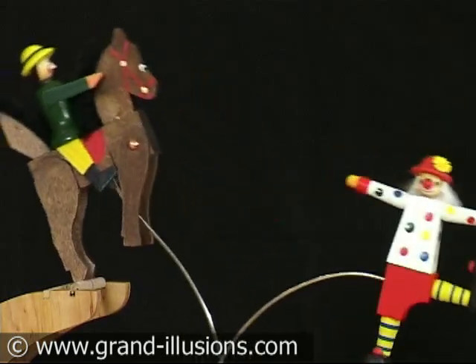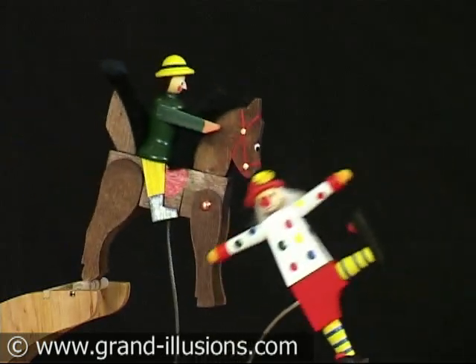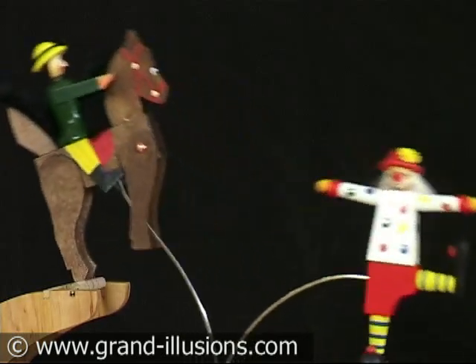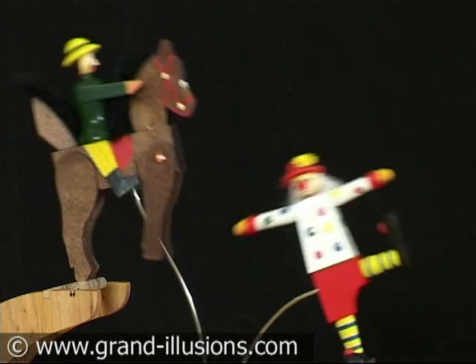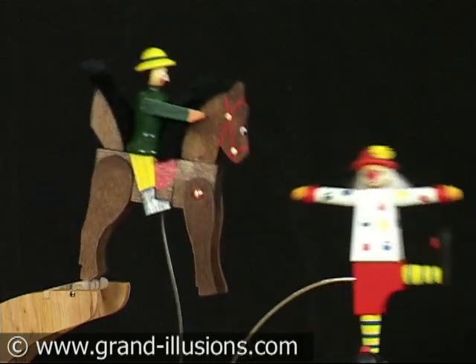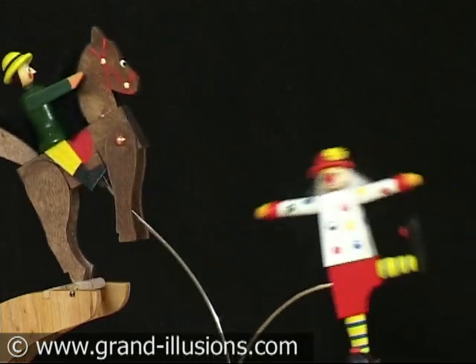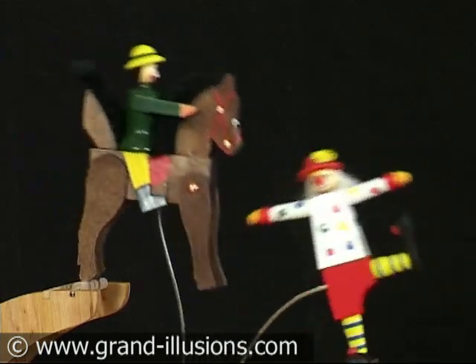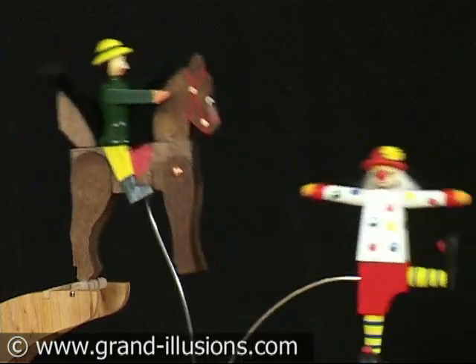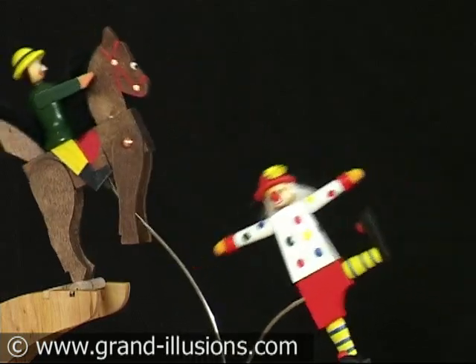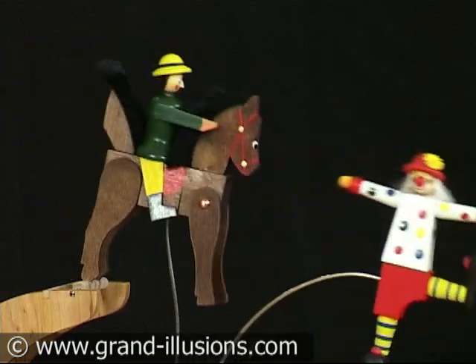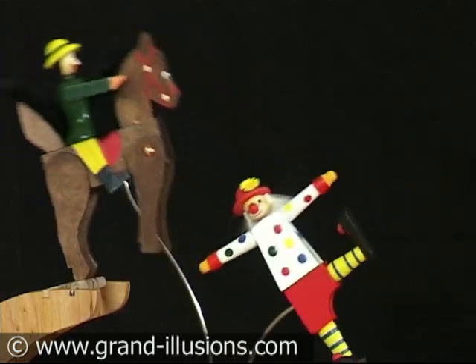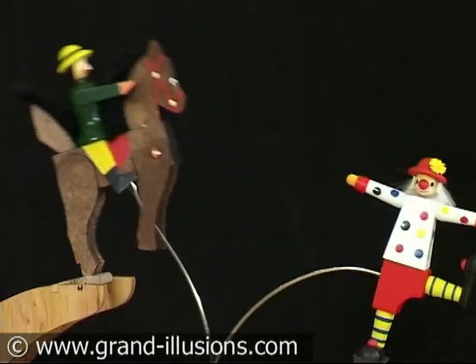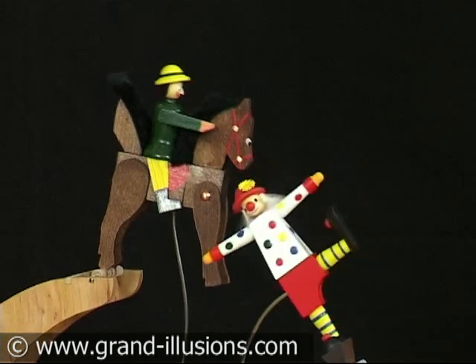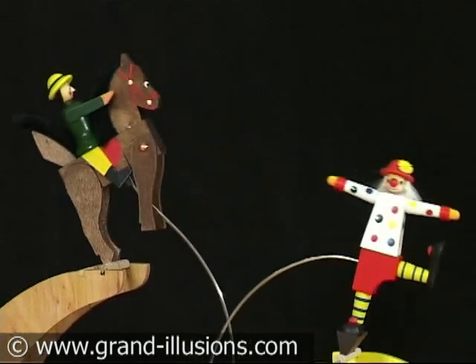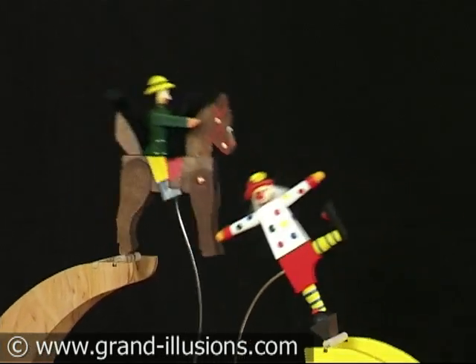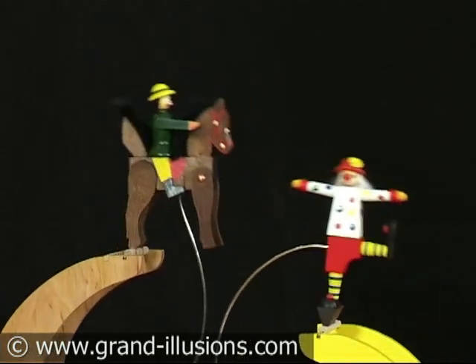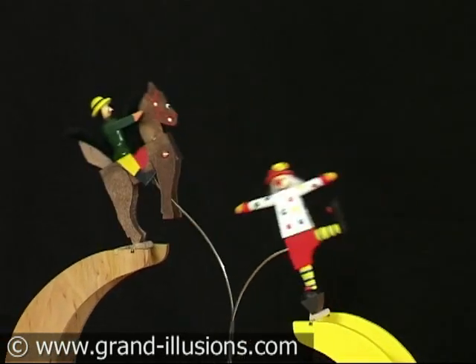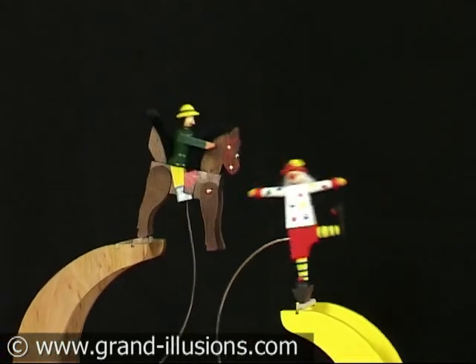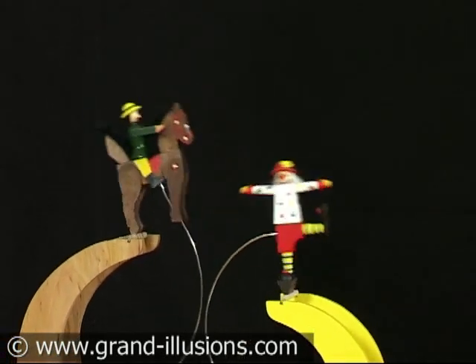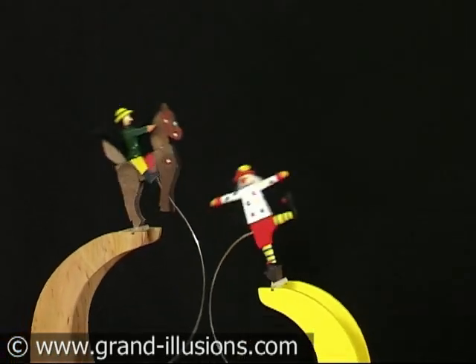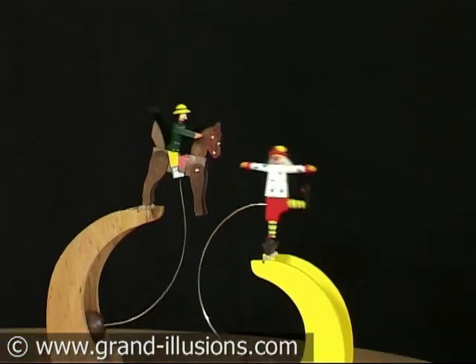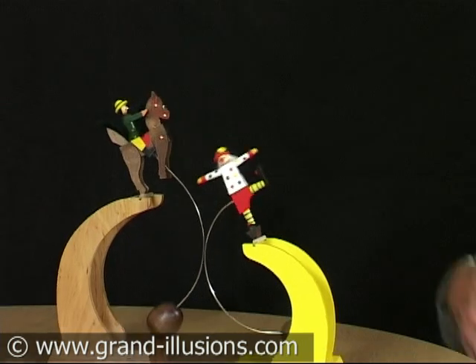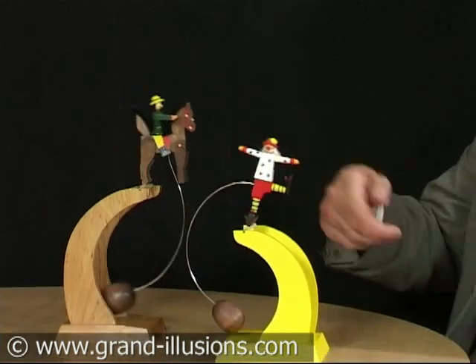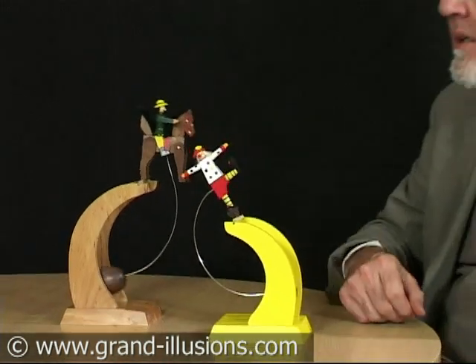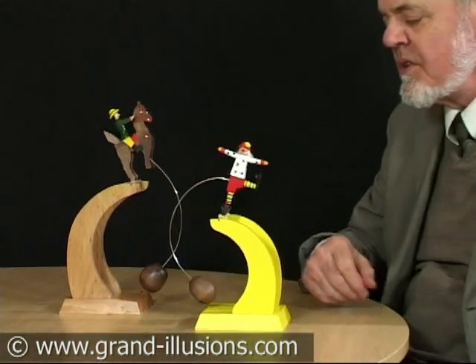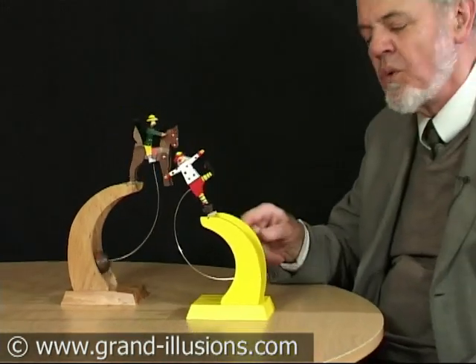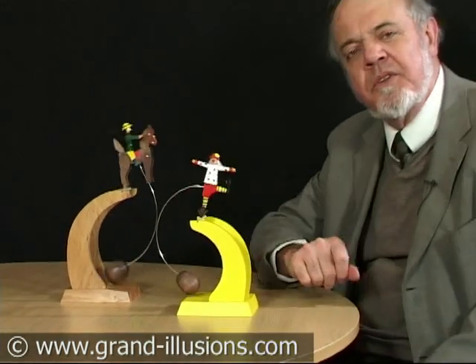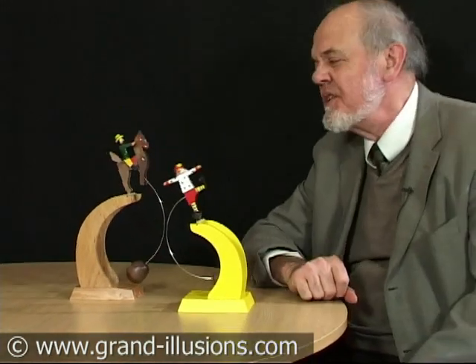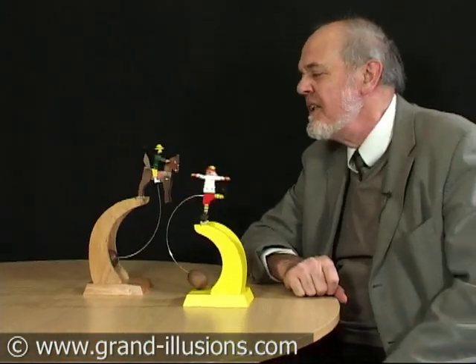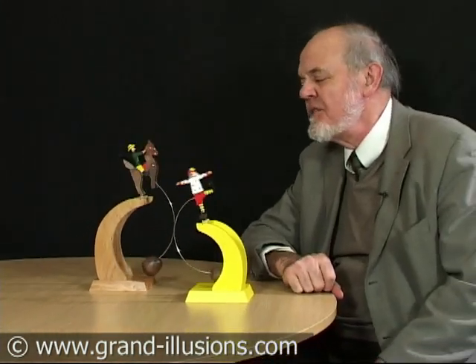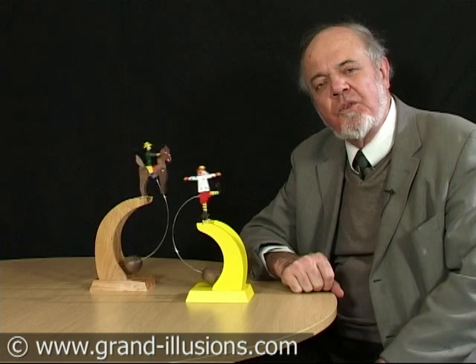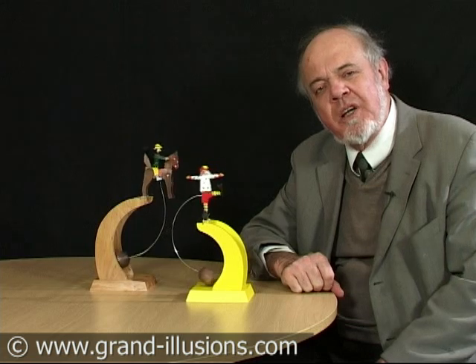Here are two designs of a very nice perpetual motion toy I found at the German Toy Fair this year. They are made as a craft toy, but a very high standard craft toy. One is a clown swinging away with a slightly shorter period. The other one is the horse and rider.